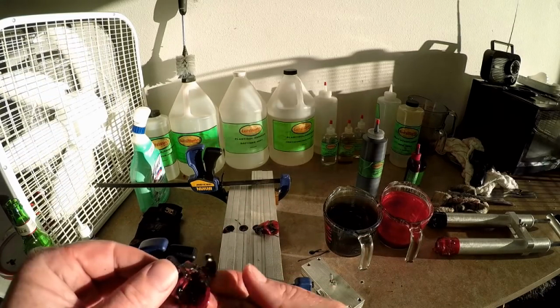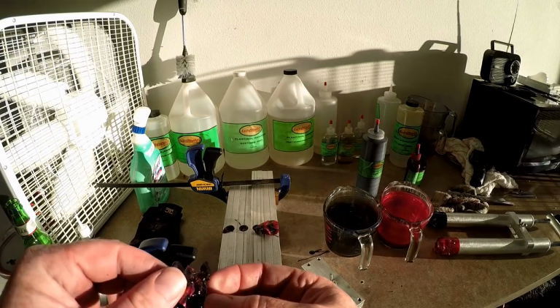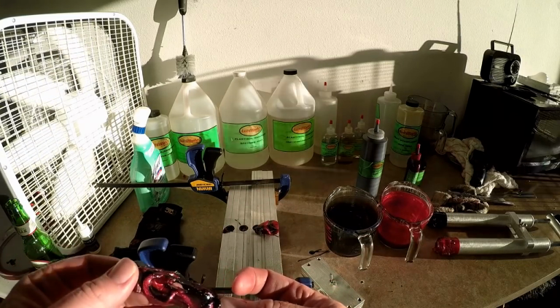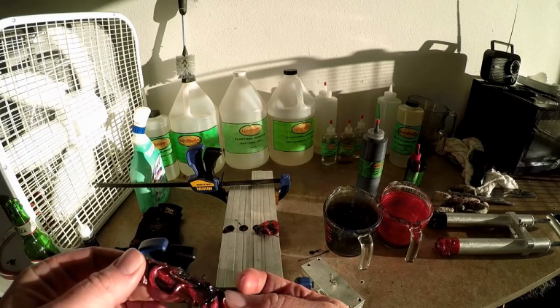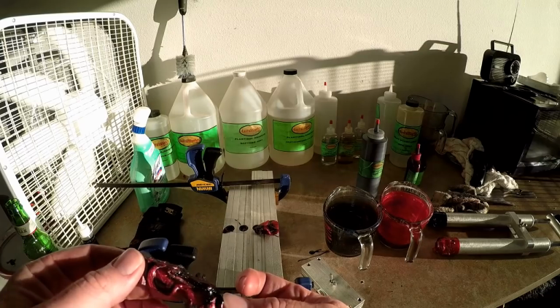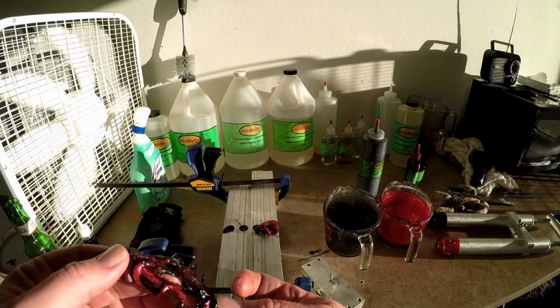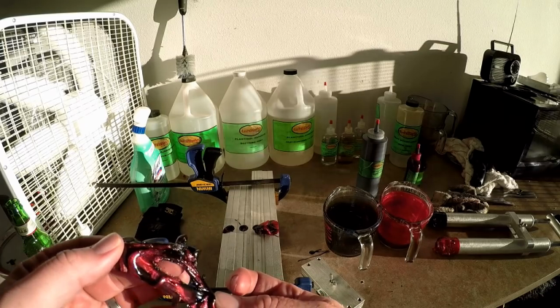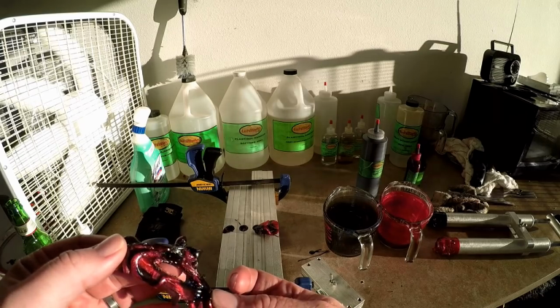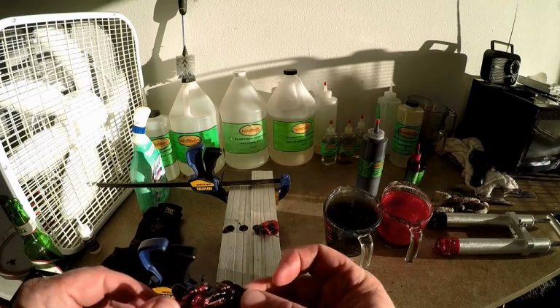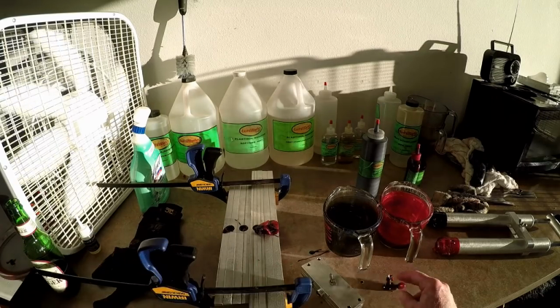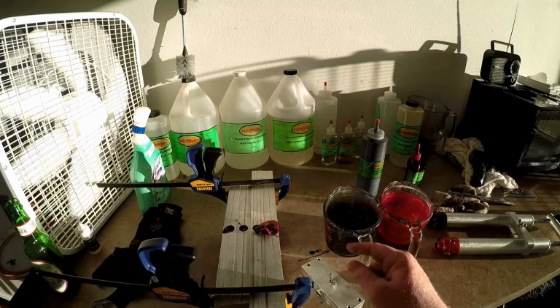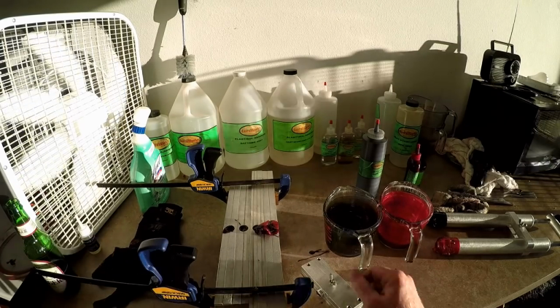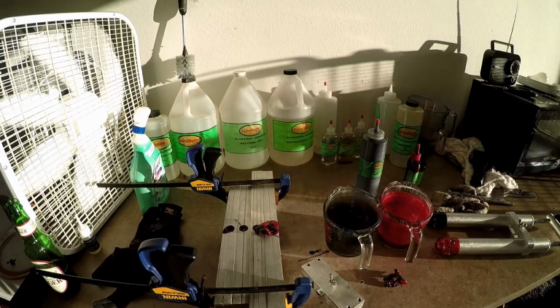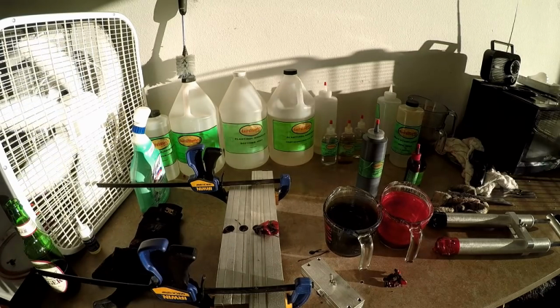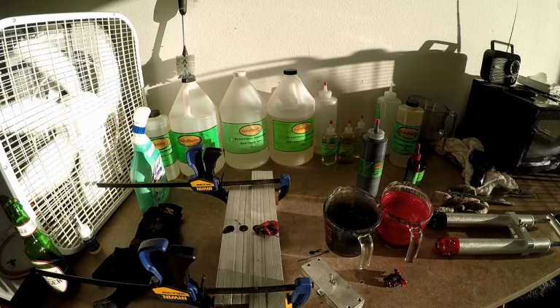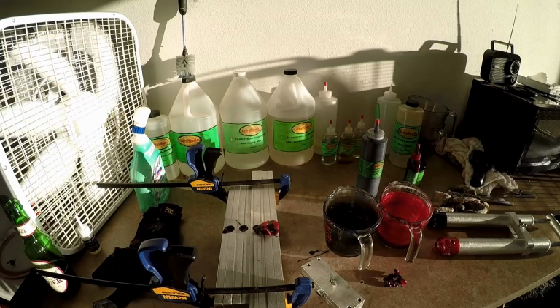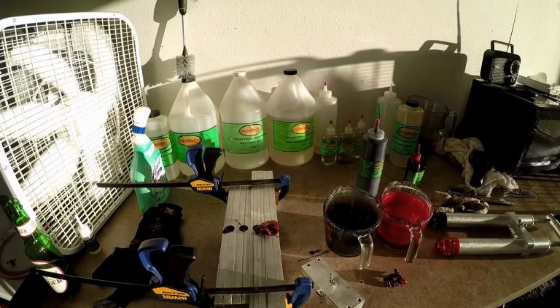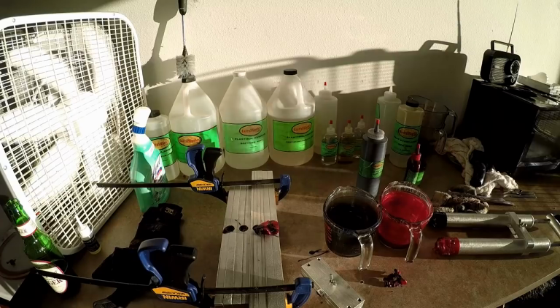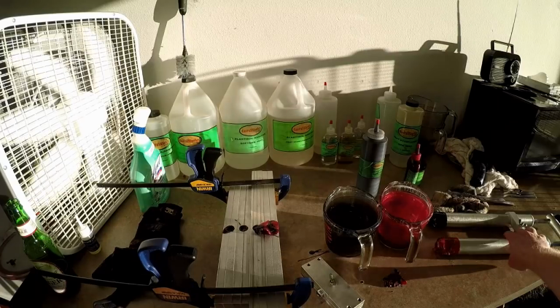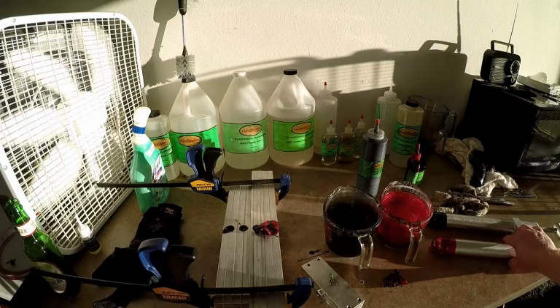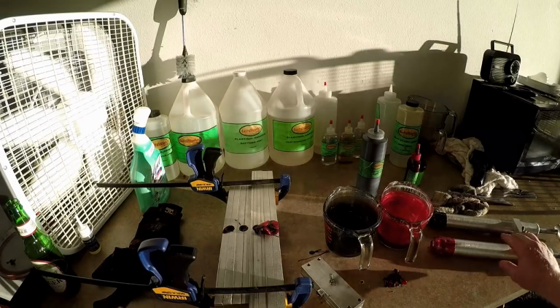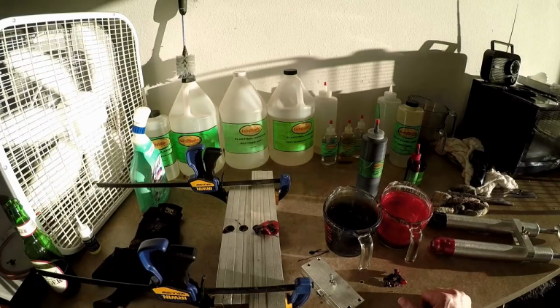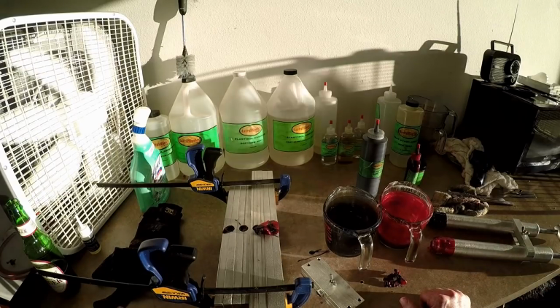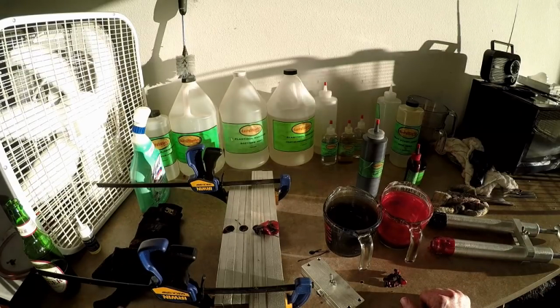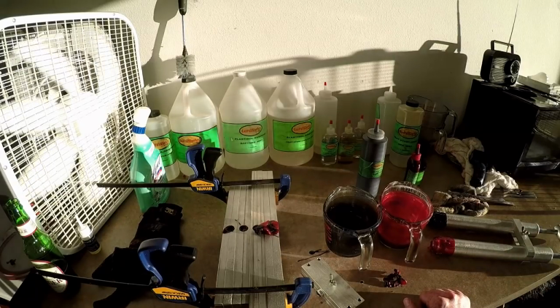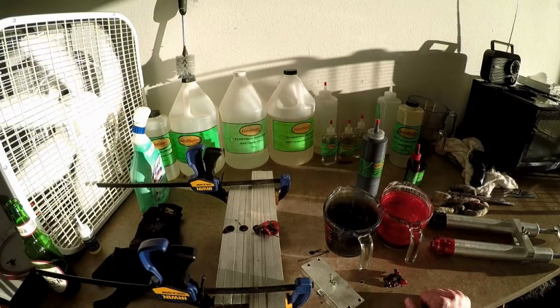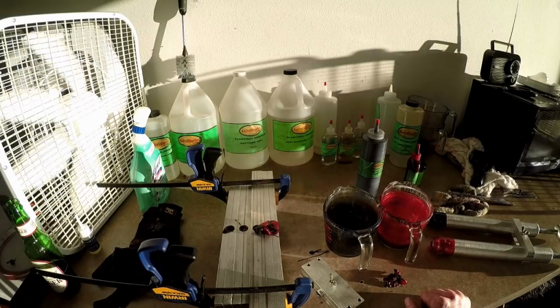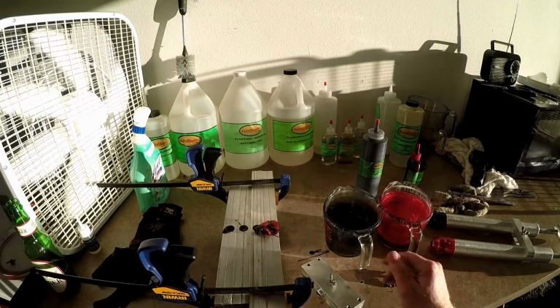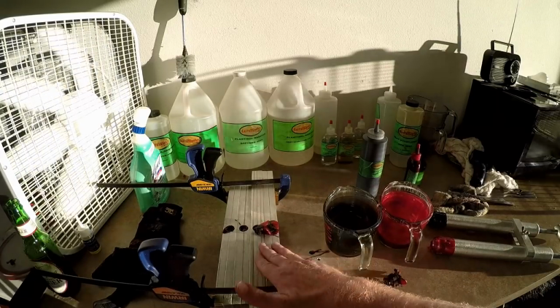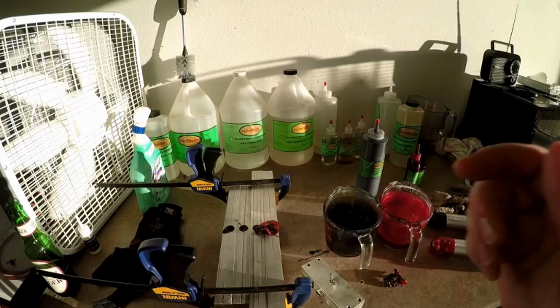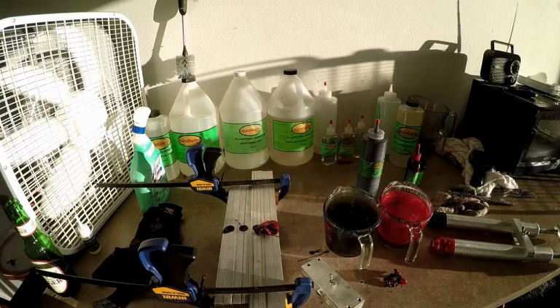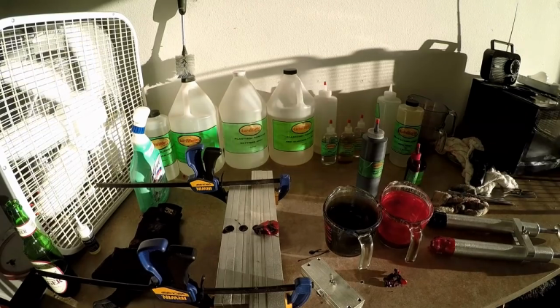Looks like we got a nice, rich red and black color, so I think these are going to turn out well. We're going to let them cool for just a few minutes — you don't need that long to let them cool.